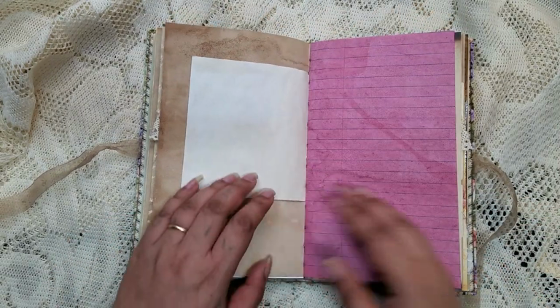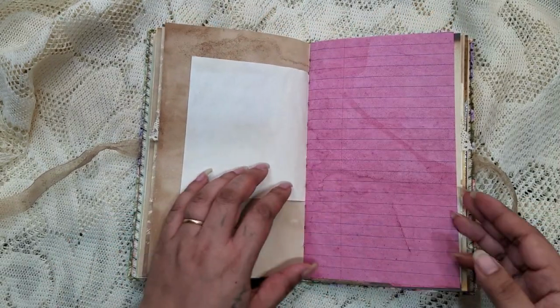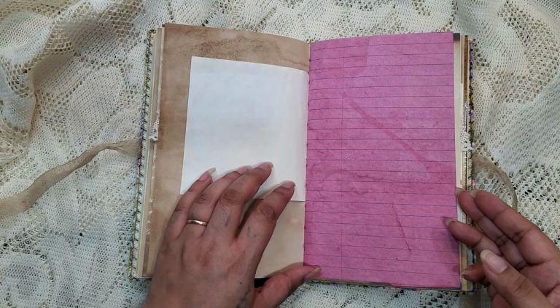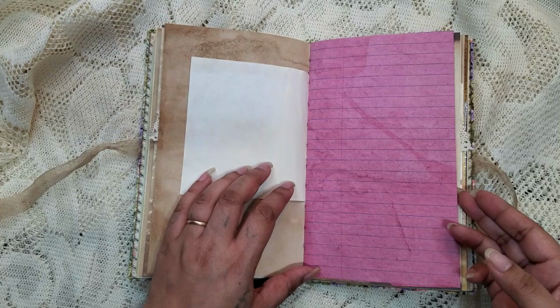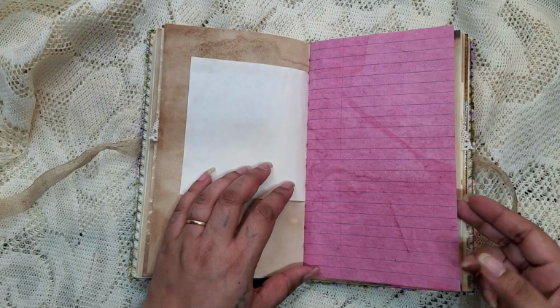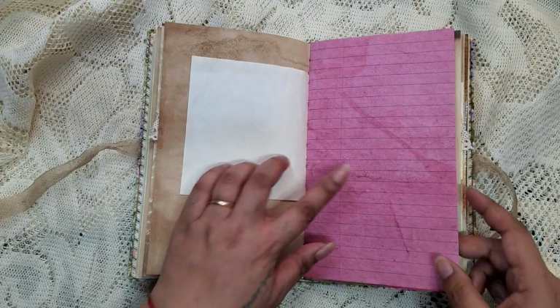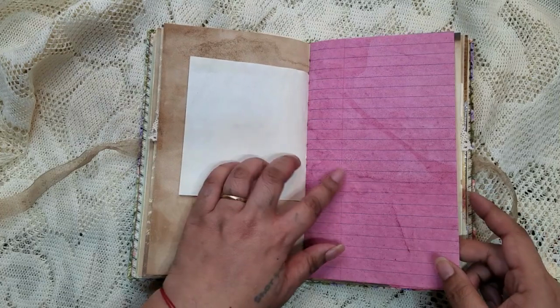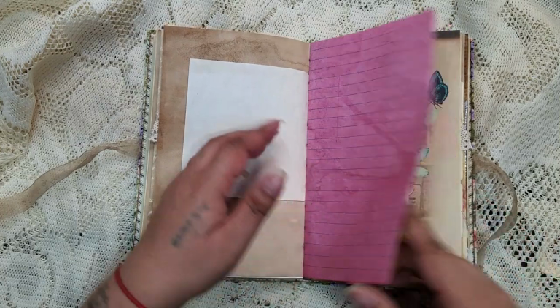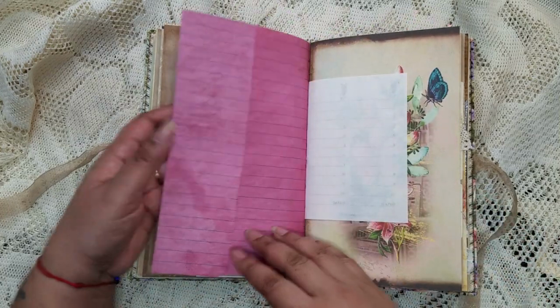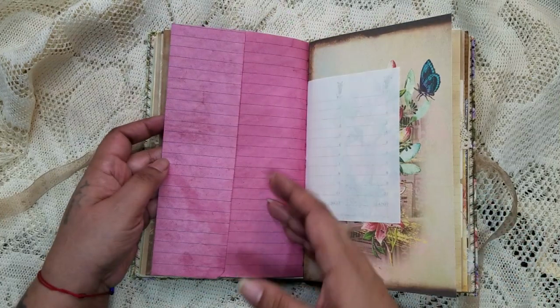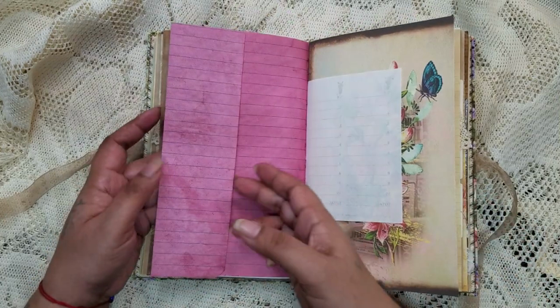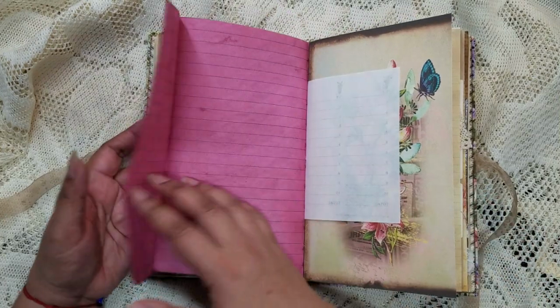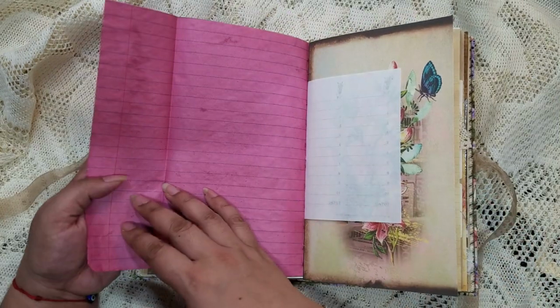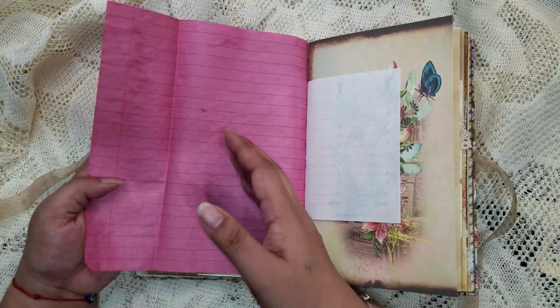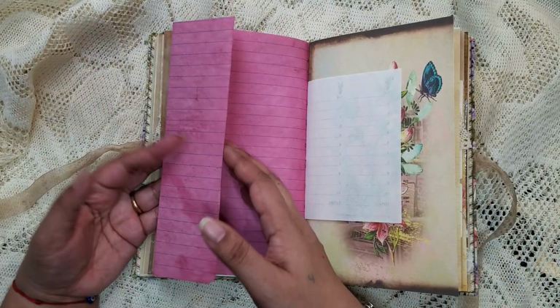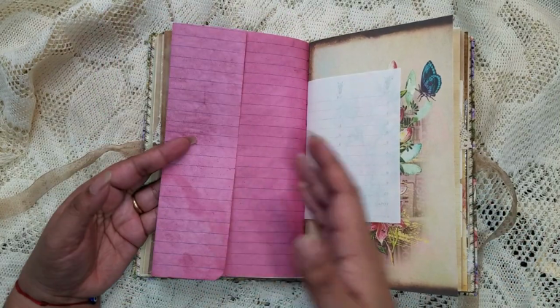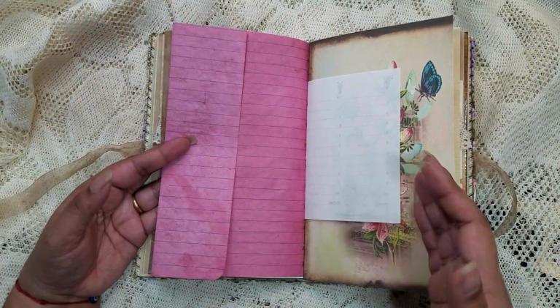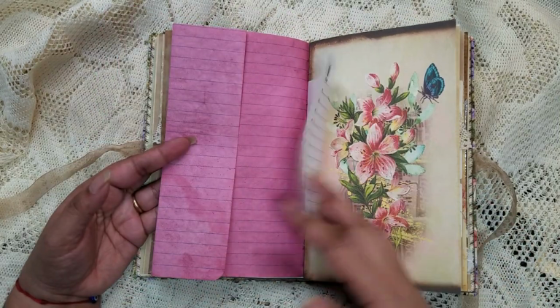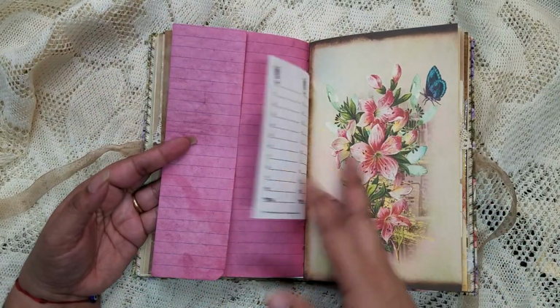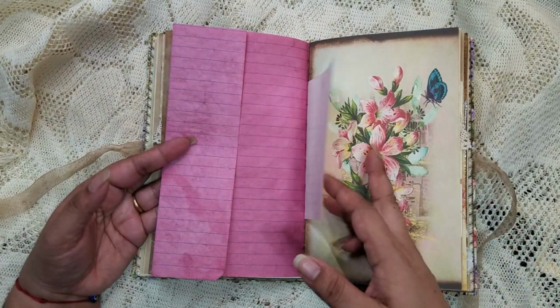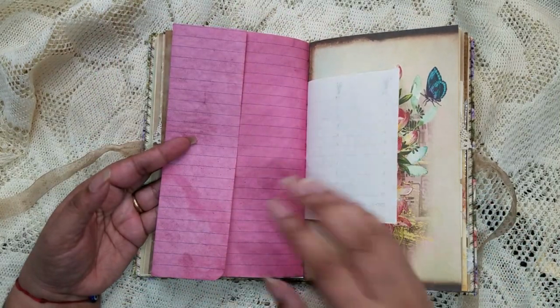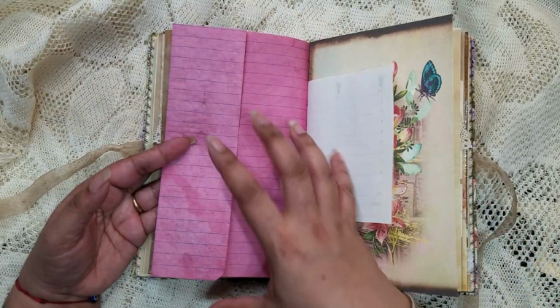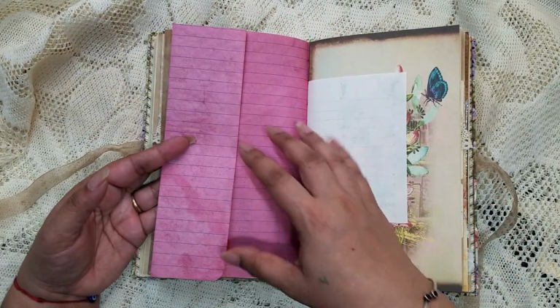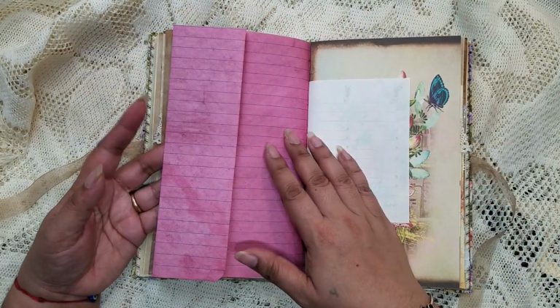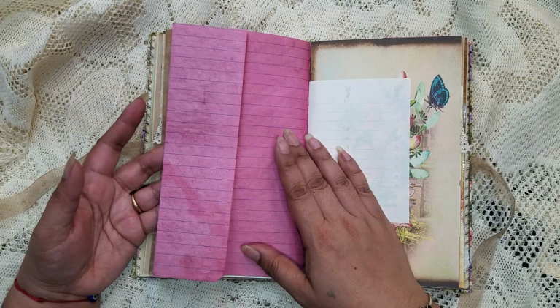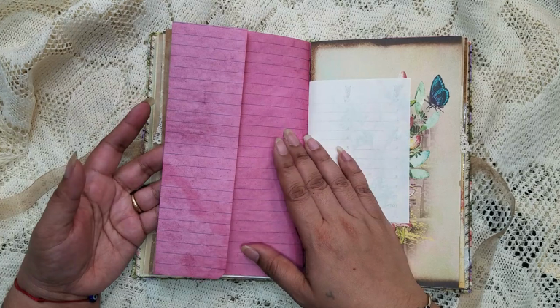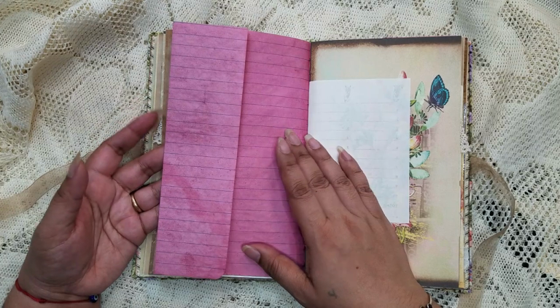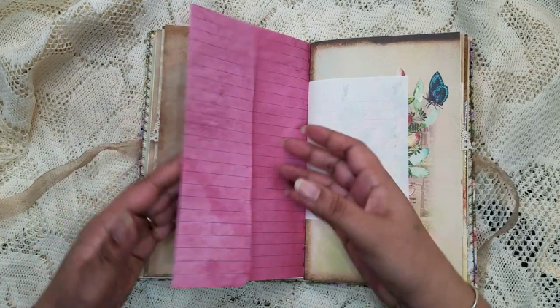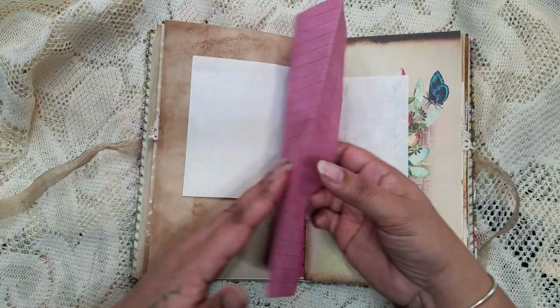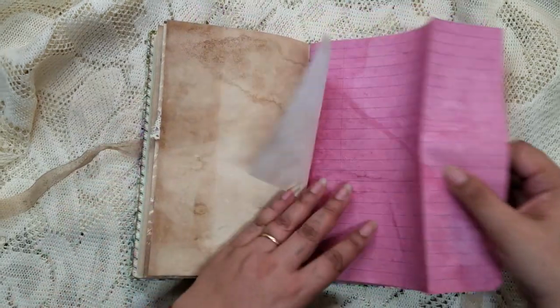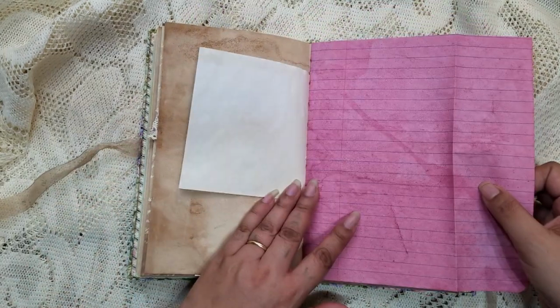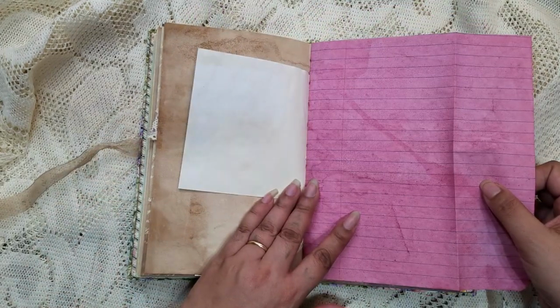Look at this vibrant paper — I like this because it sort of reminds me of the colors from flowers. That one is really neat.